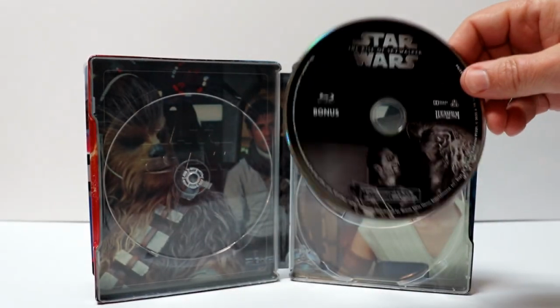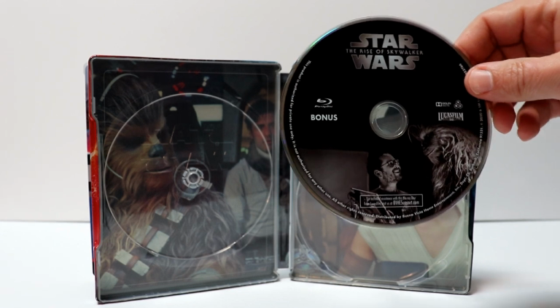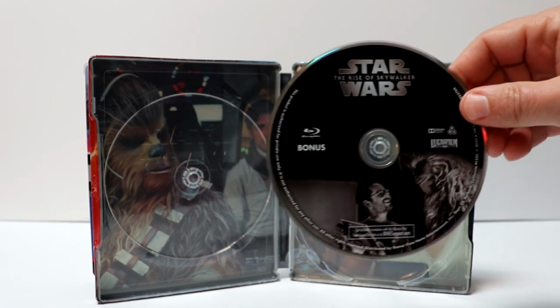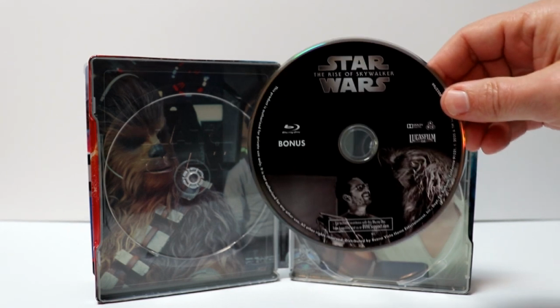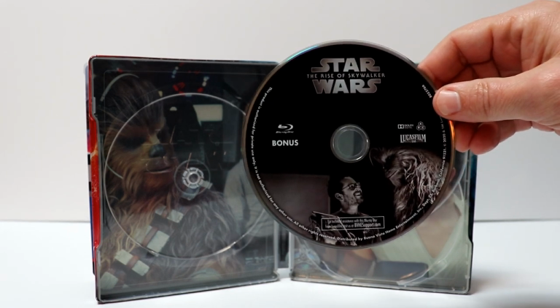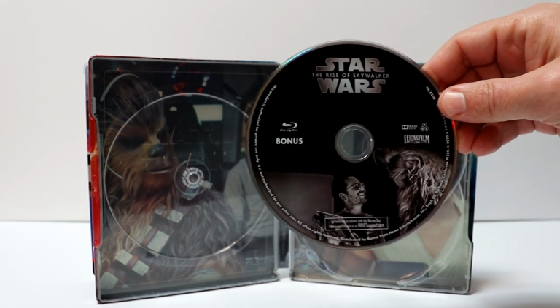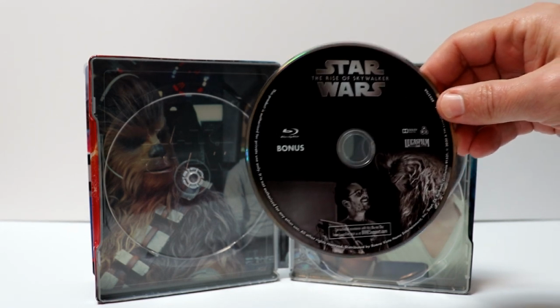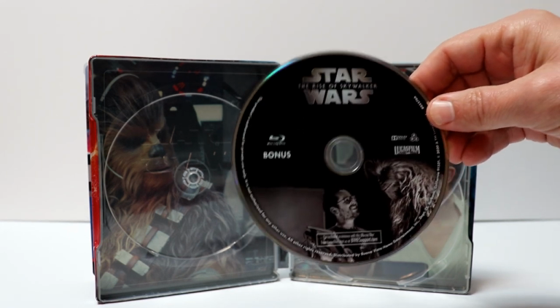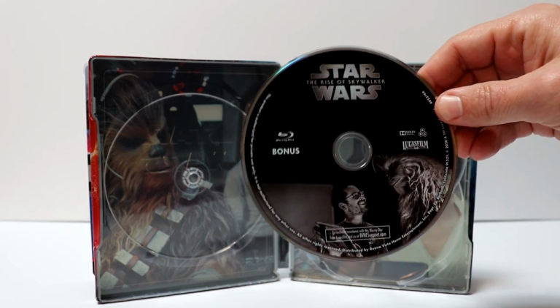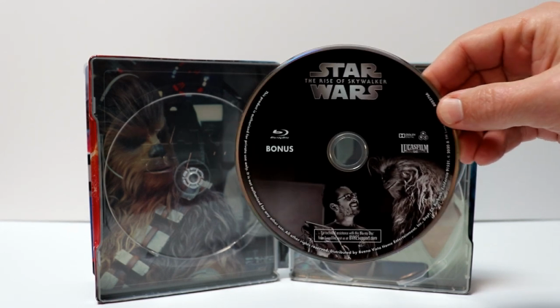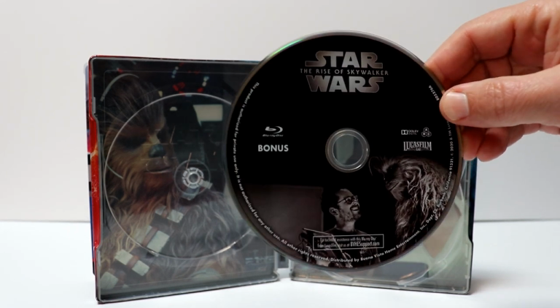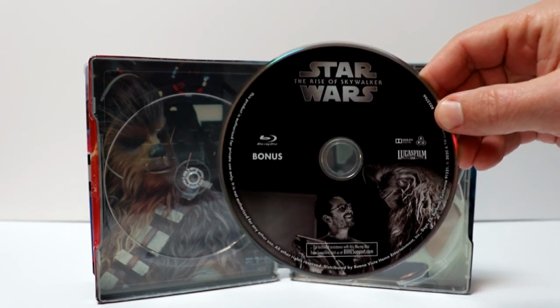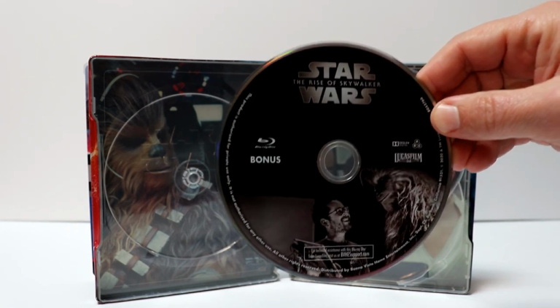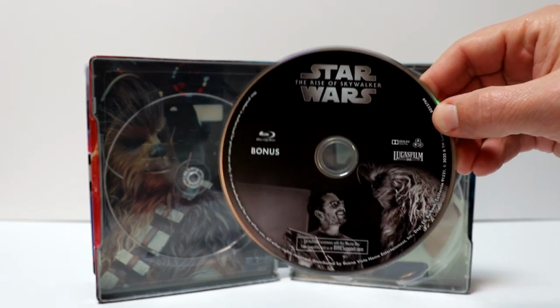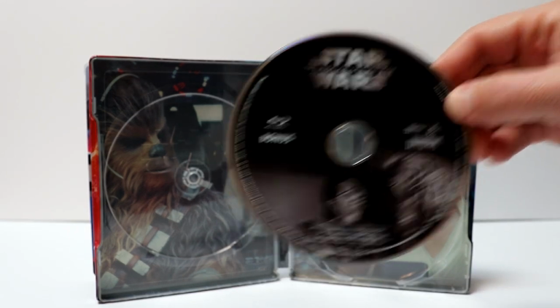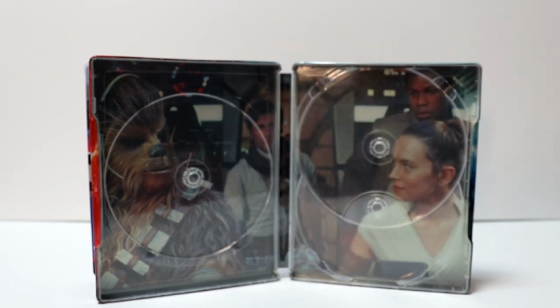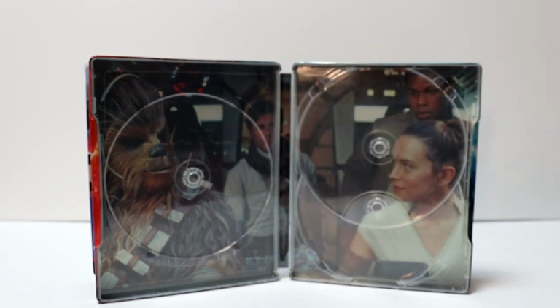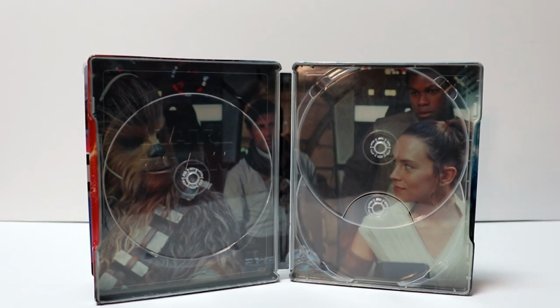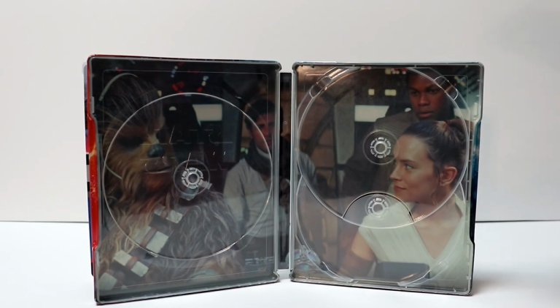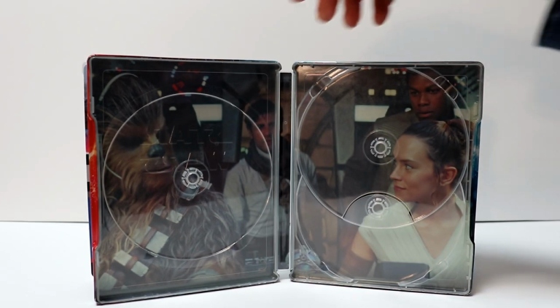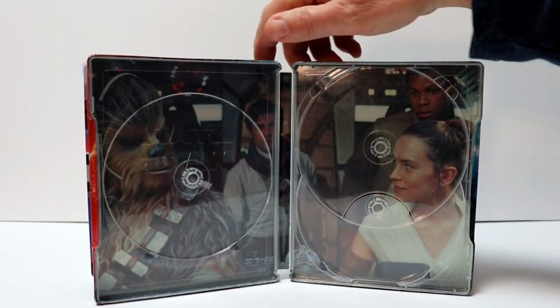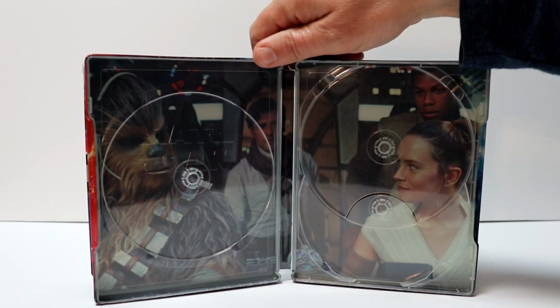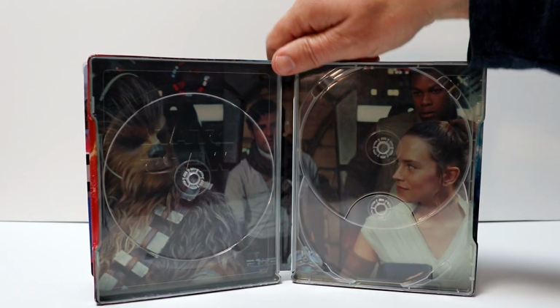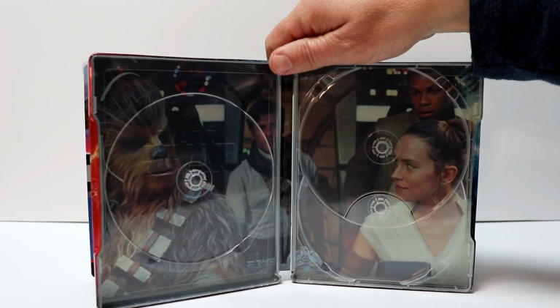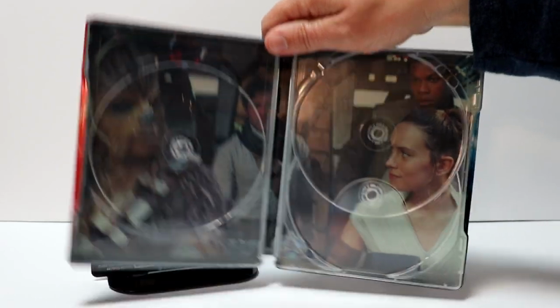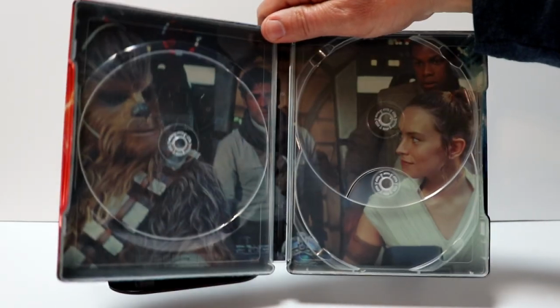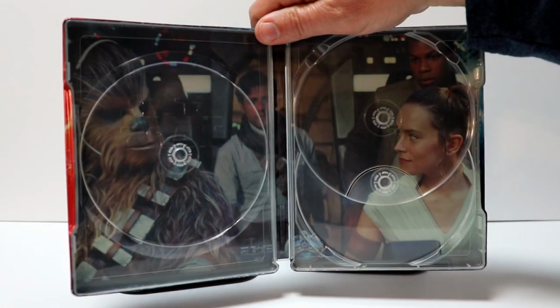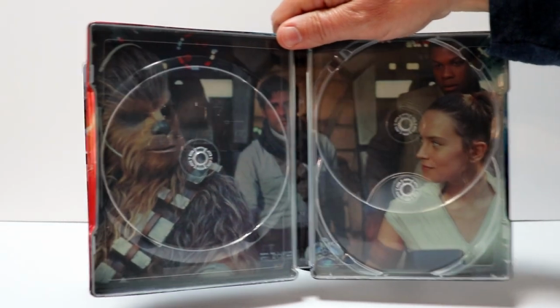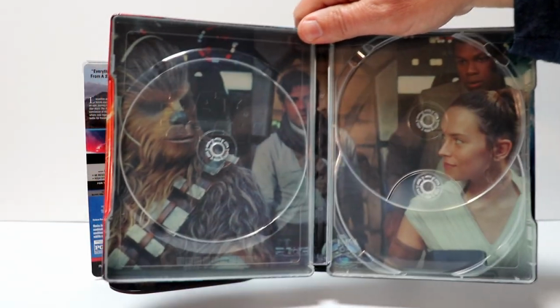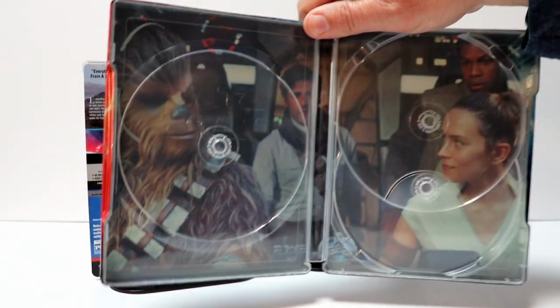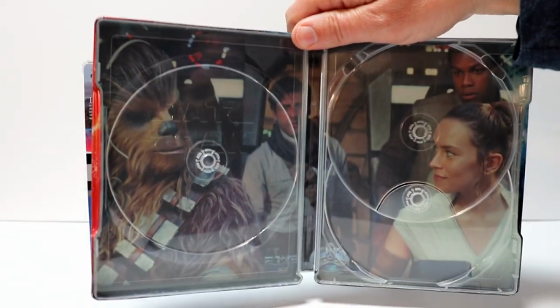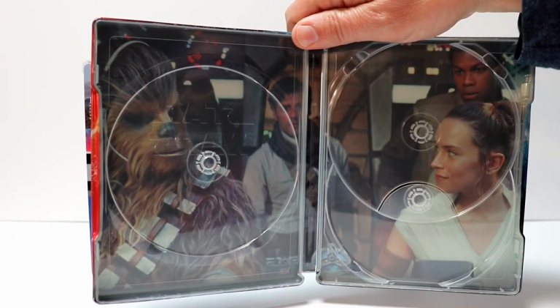It does have J.J. Abrams on here and Chewbacca. So very nice. And some really nice inner artwork — I really like this right here. Looks very nice.